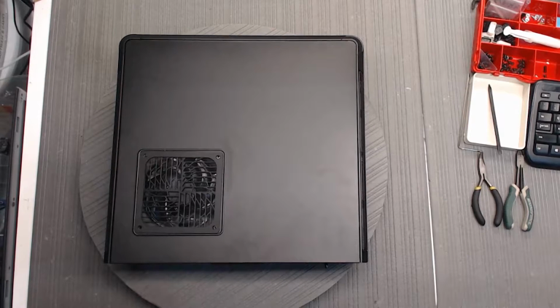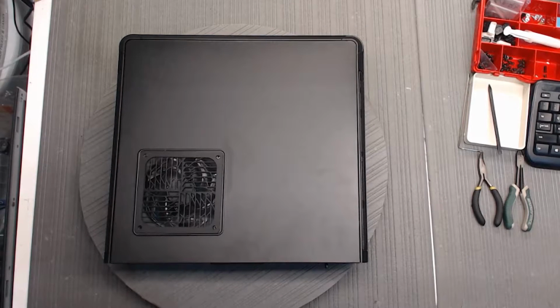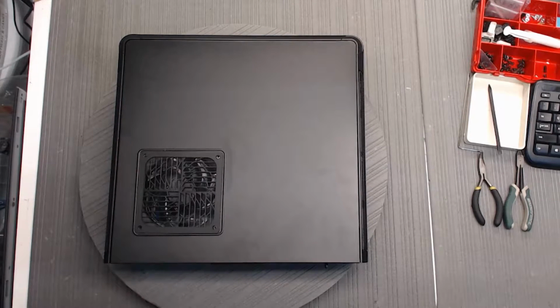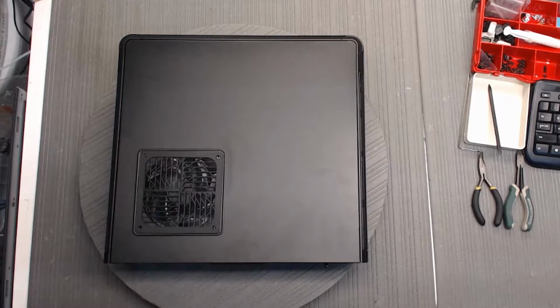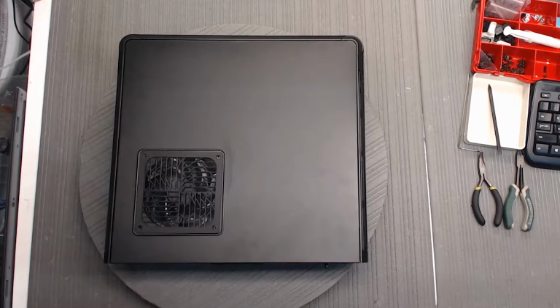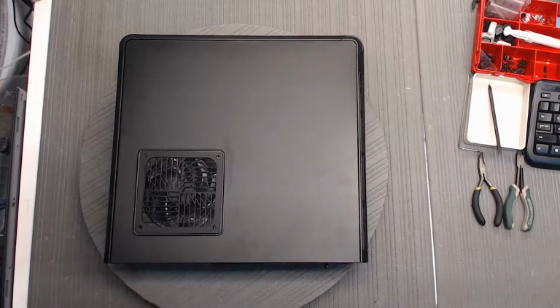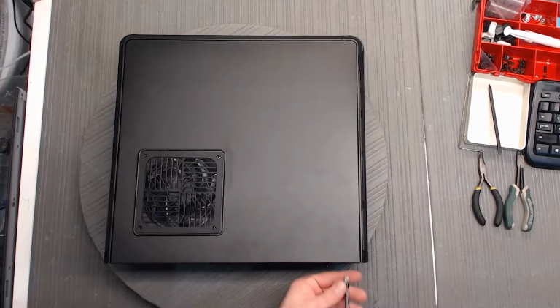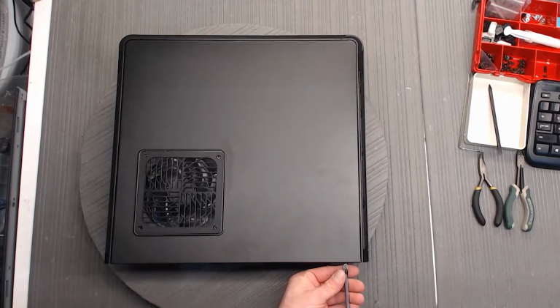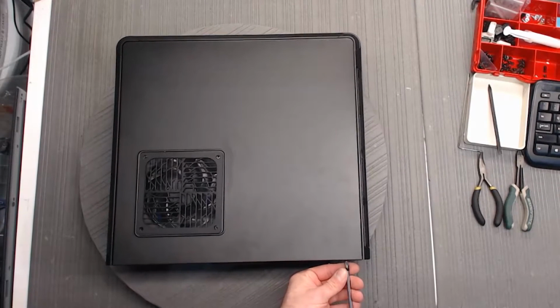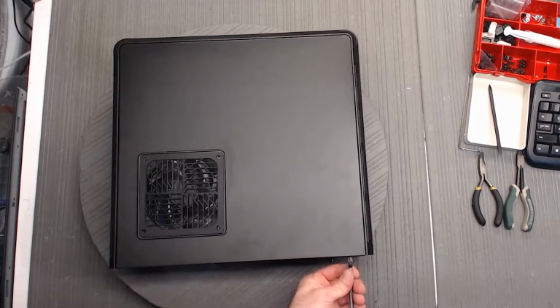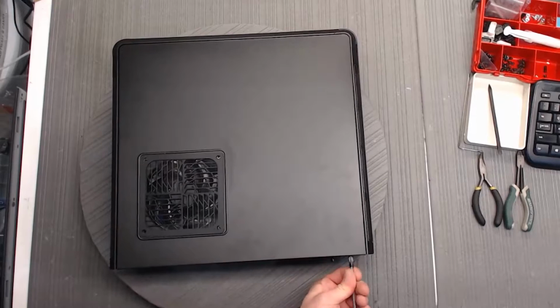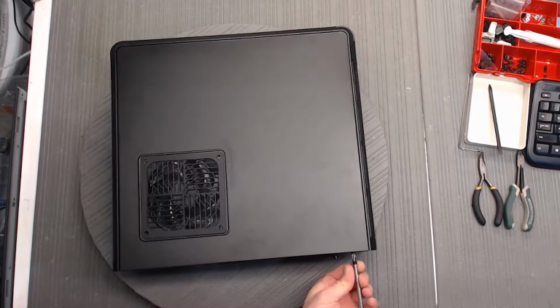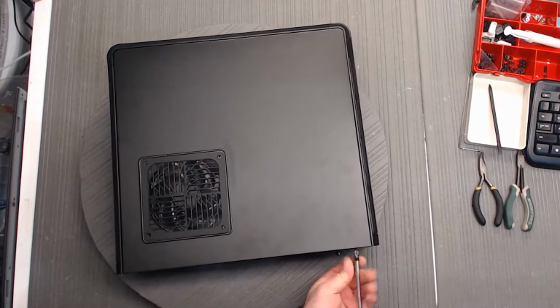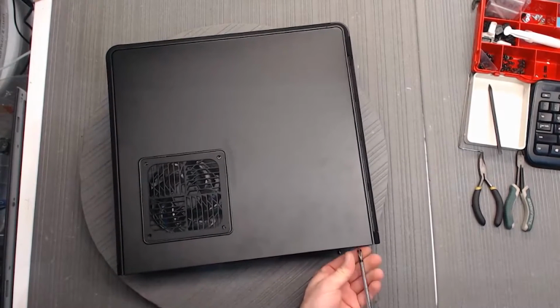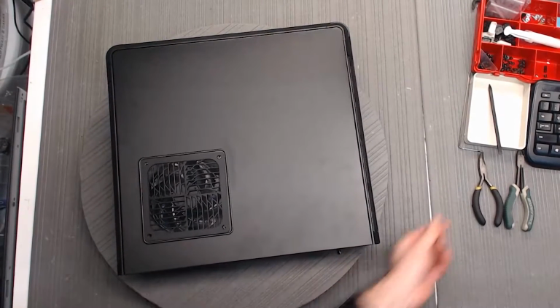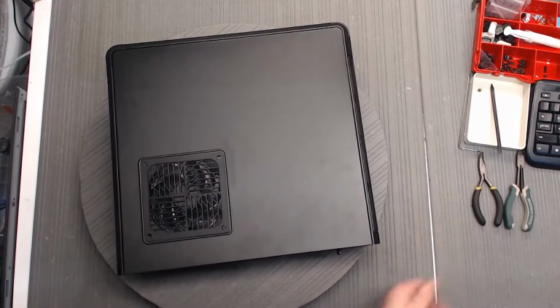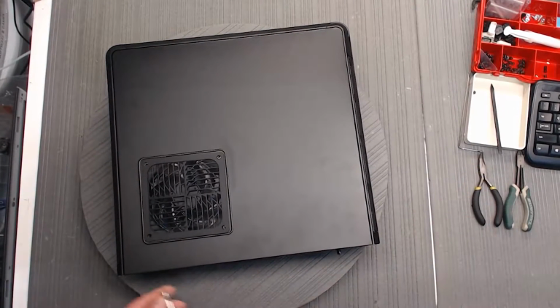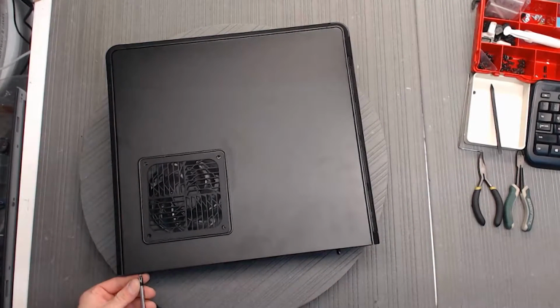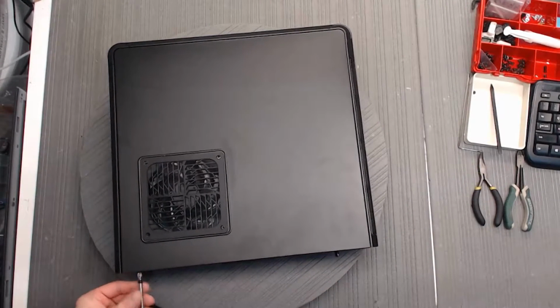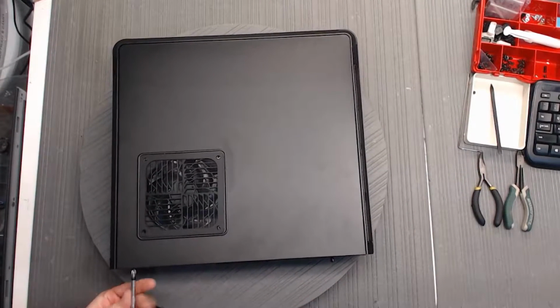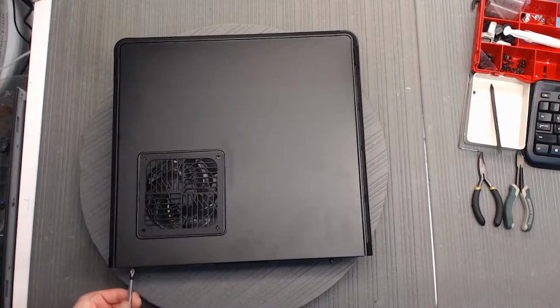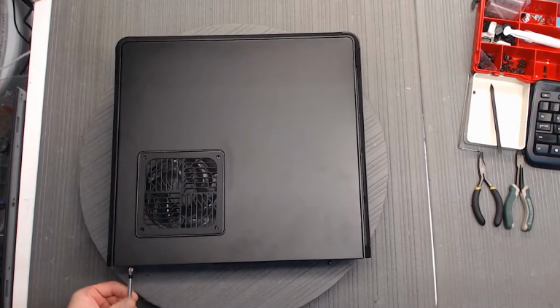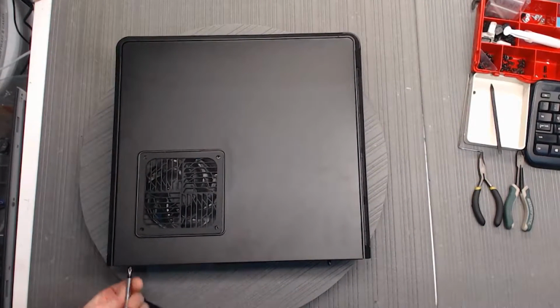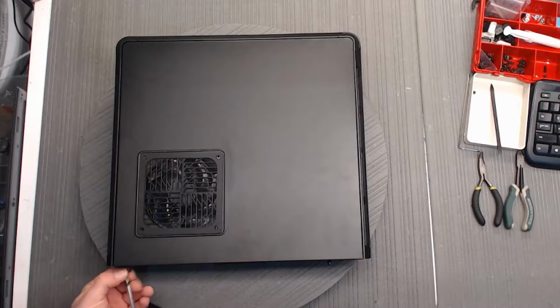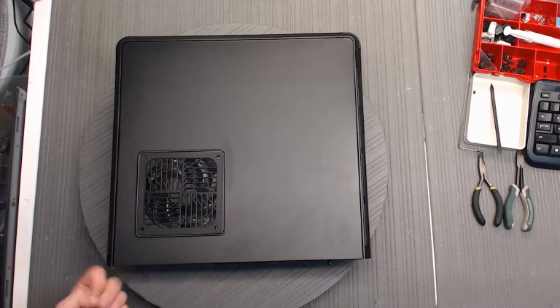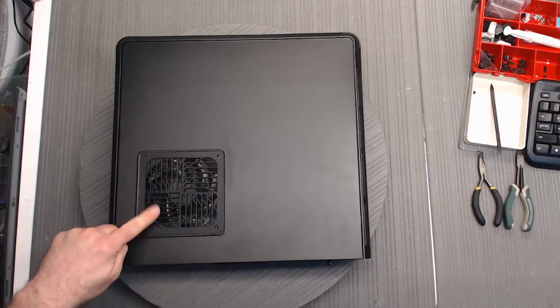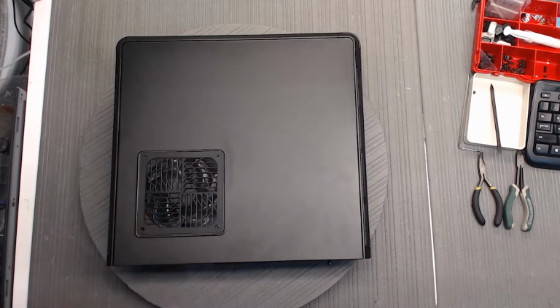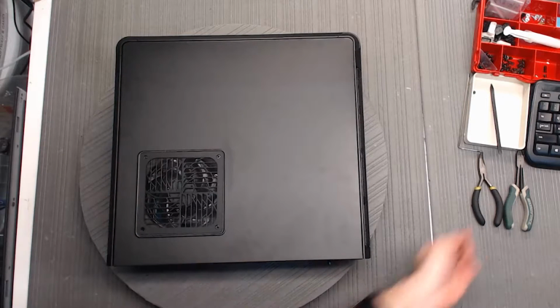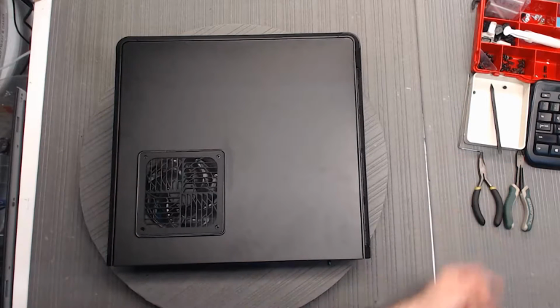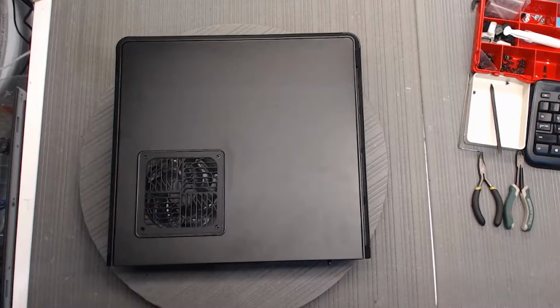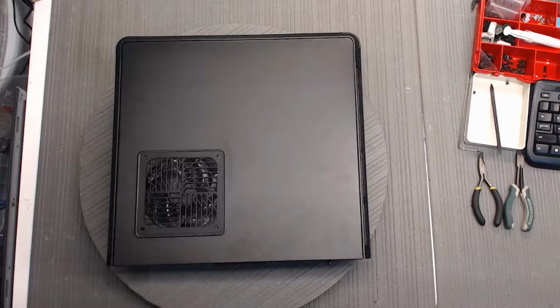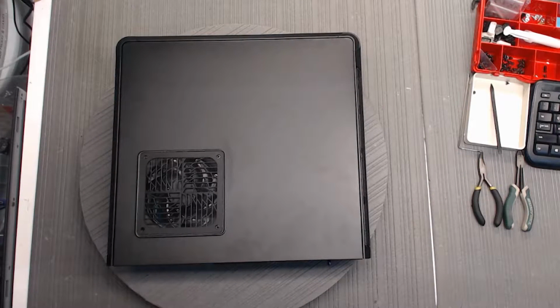First off, we're going to start by removing the two screws at the back on the panel. You'll notice that you want the panel with a single side vent — you do not want the other one. It's got multiple vents; that's not the one we want.